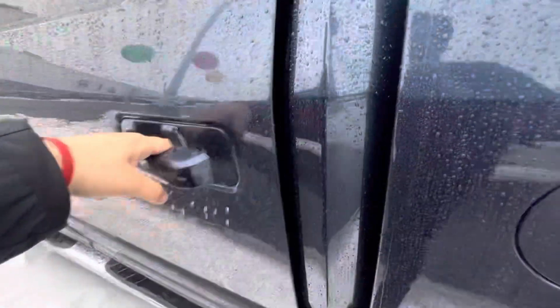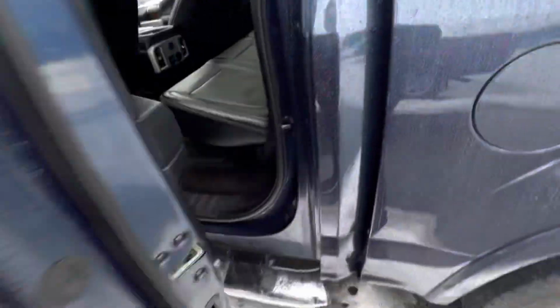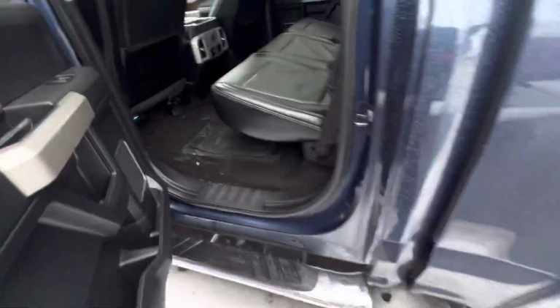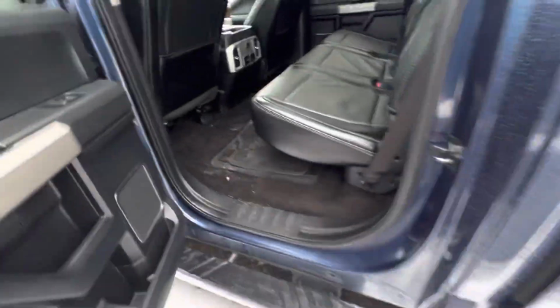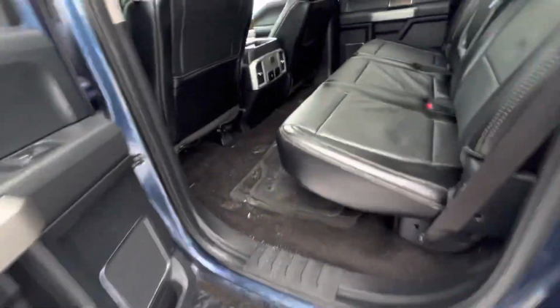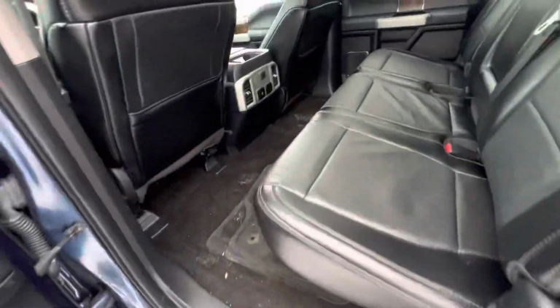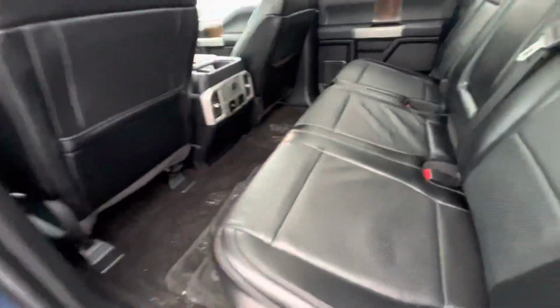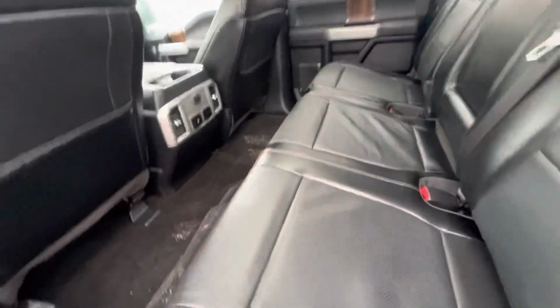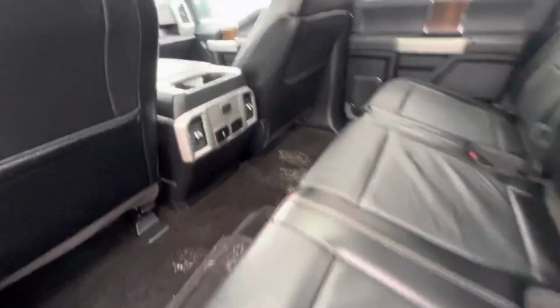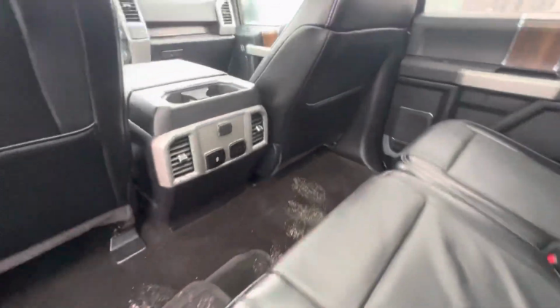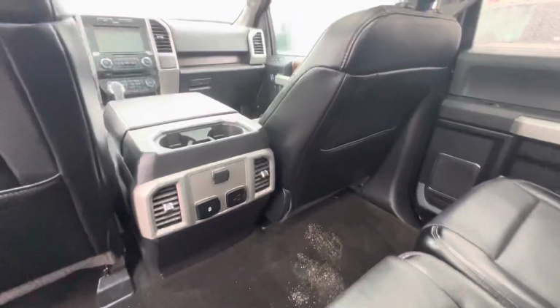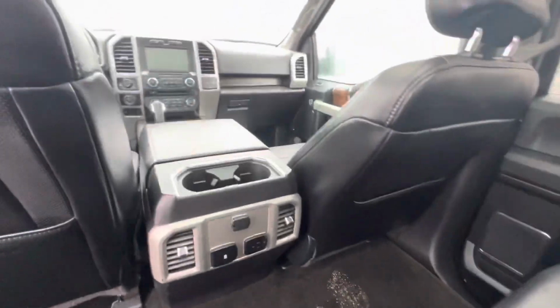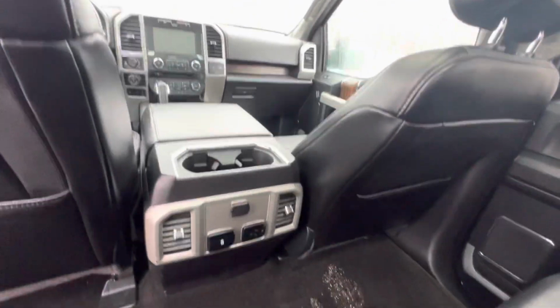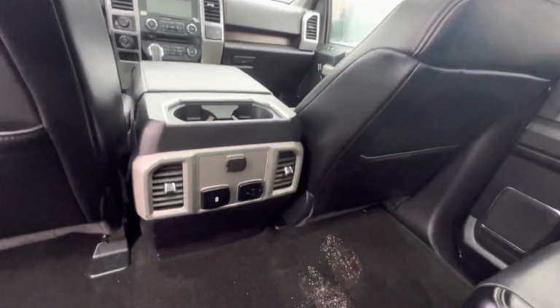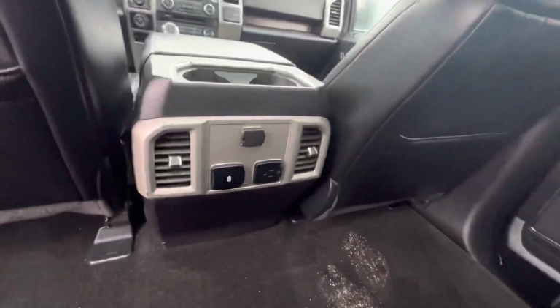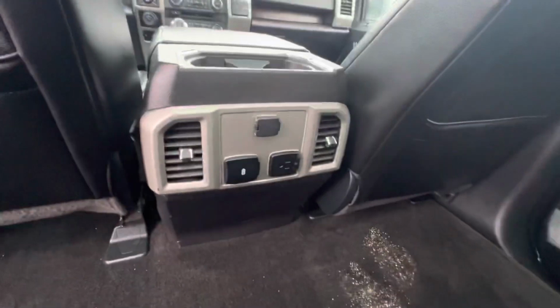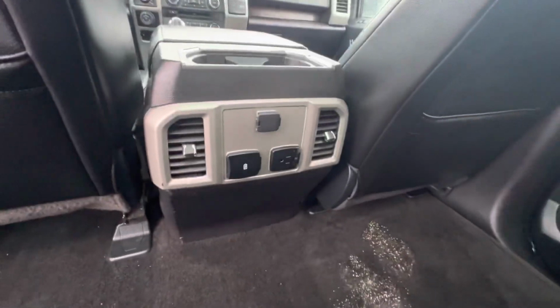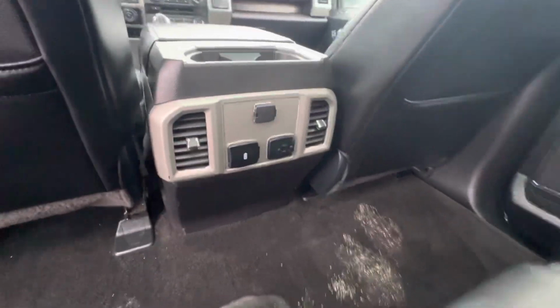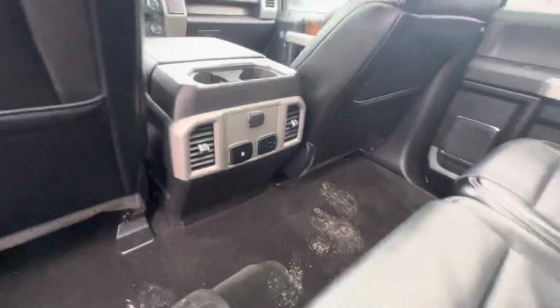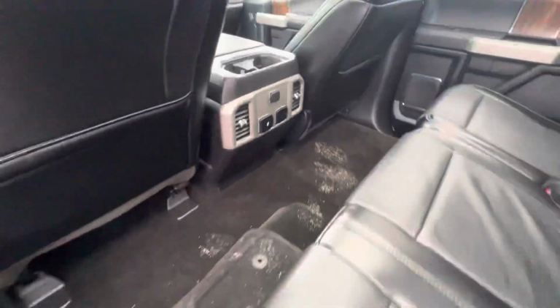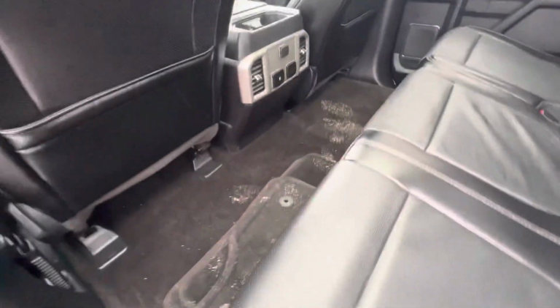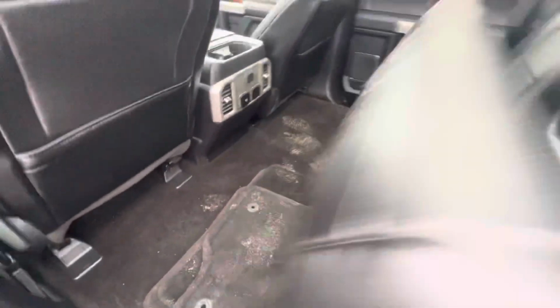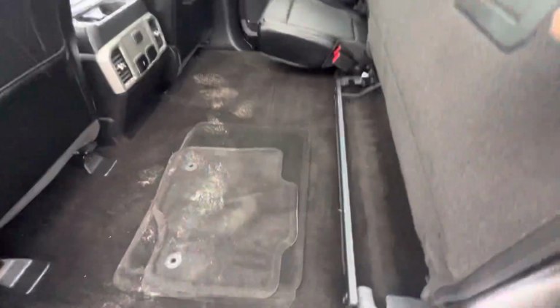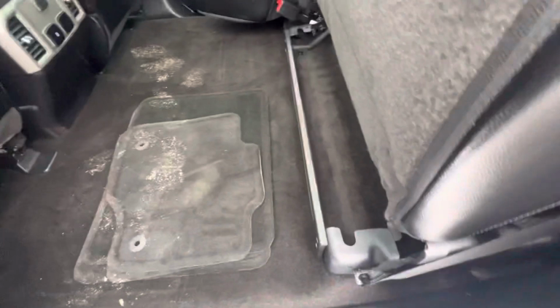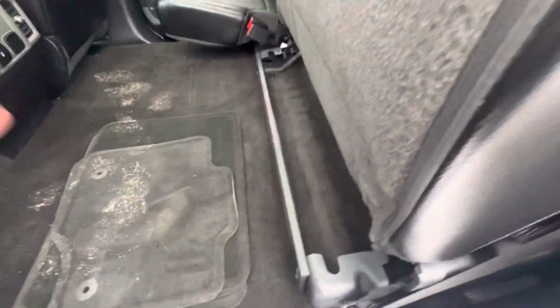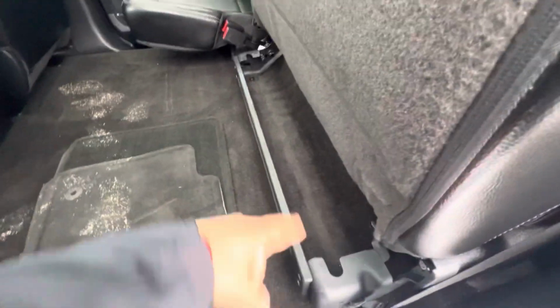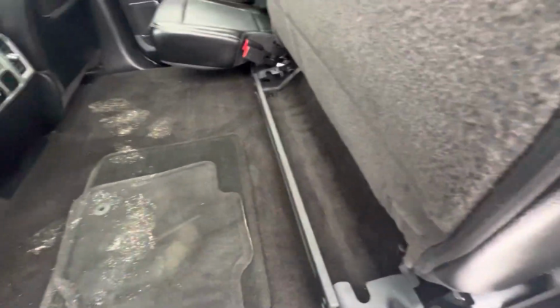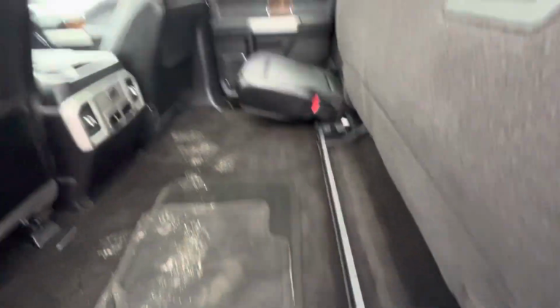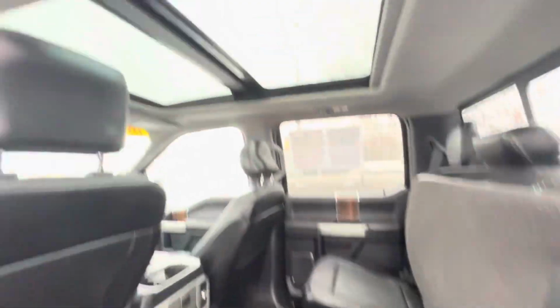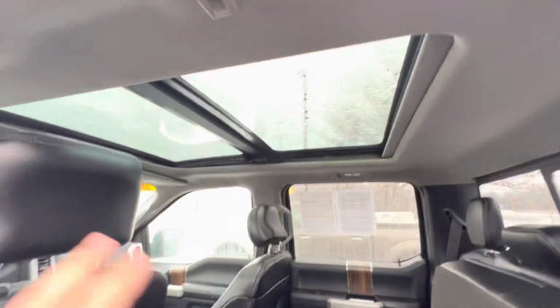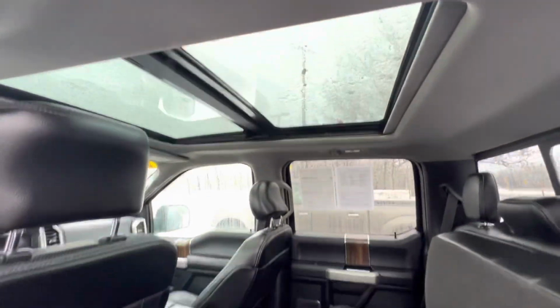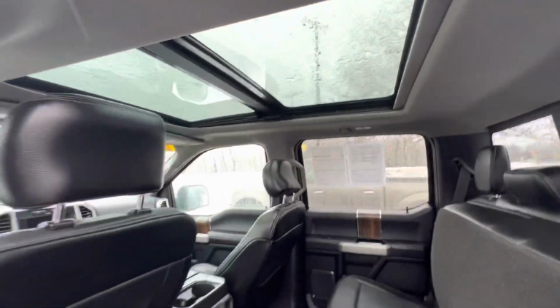So inside real quick. You got charging ports right there. Seats go up, you got more storage underneath. You got the twin panel moonroof too.